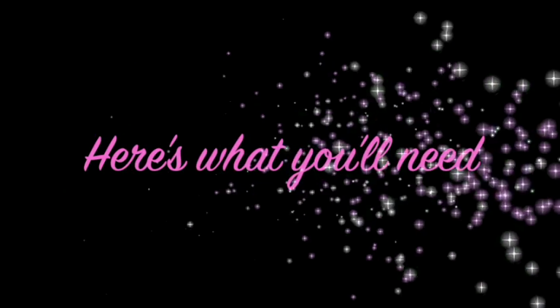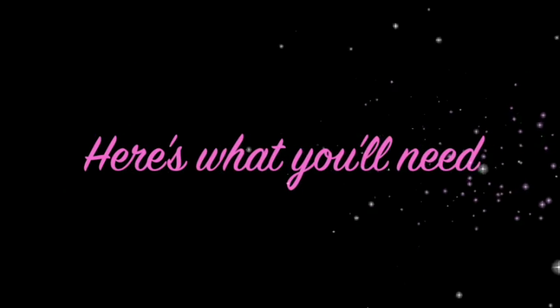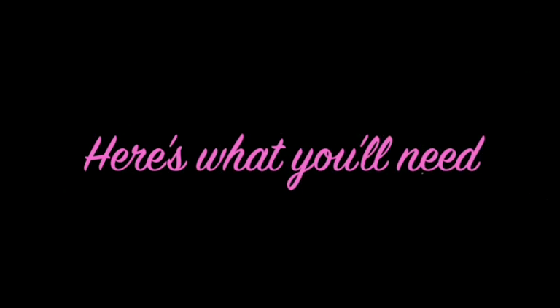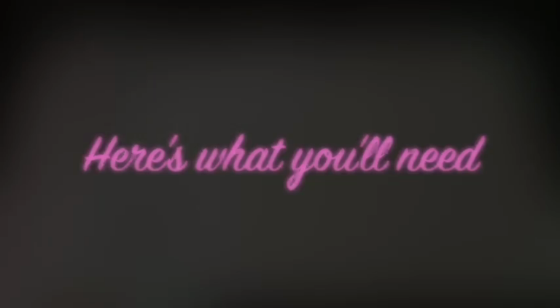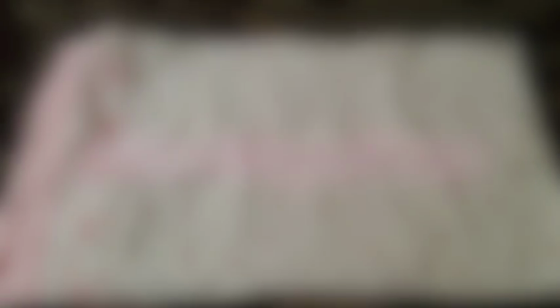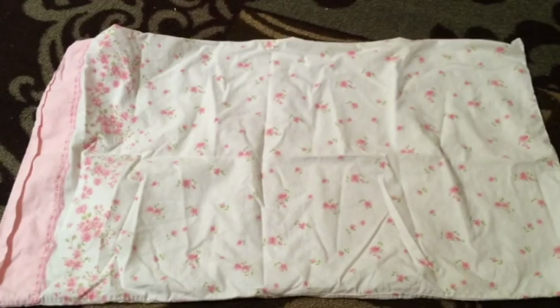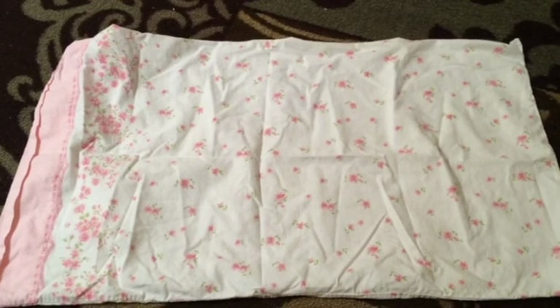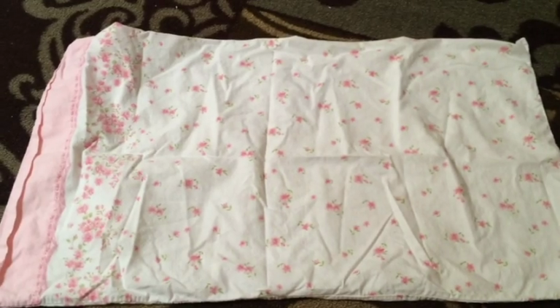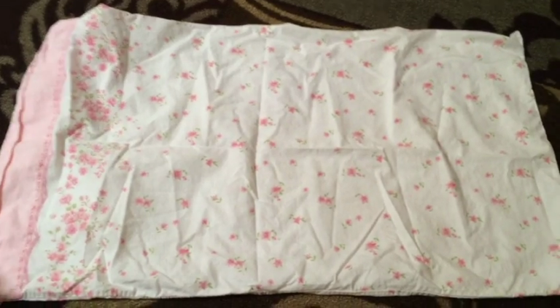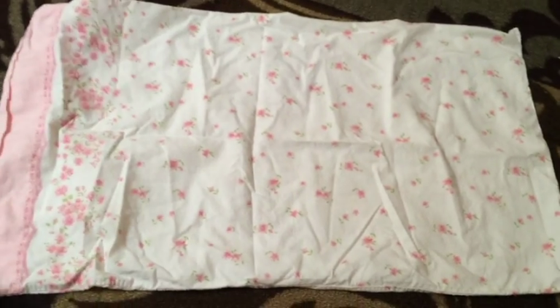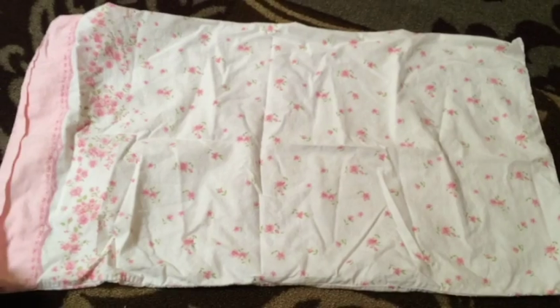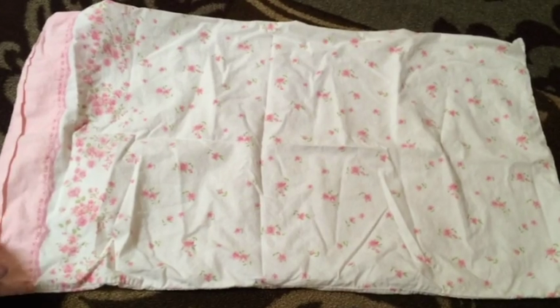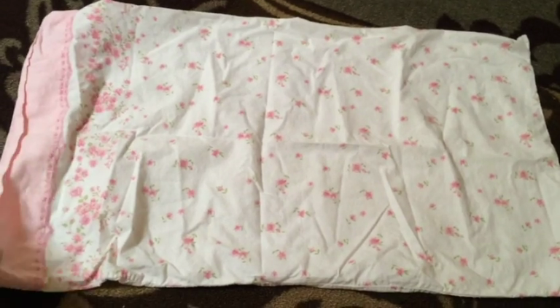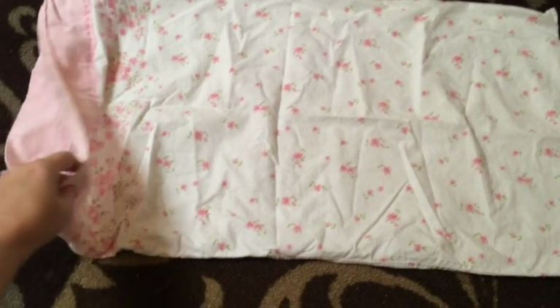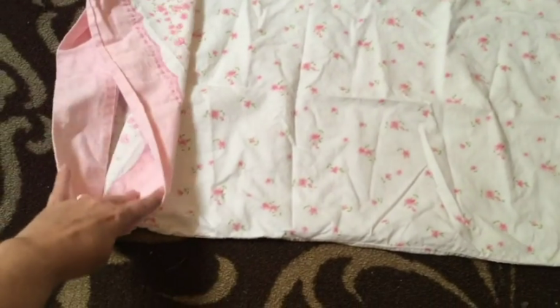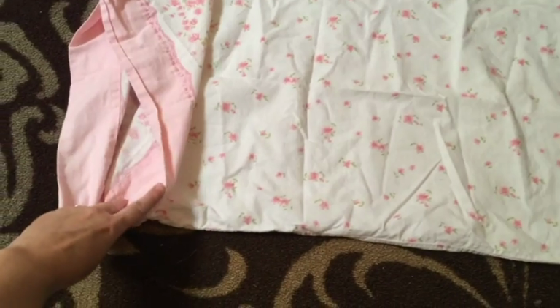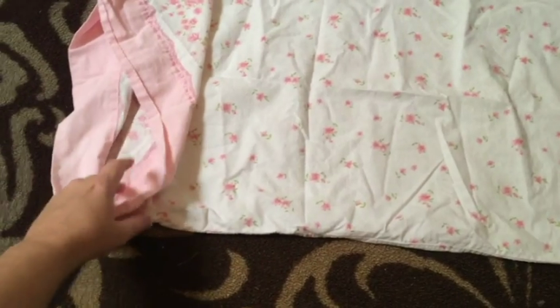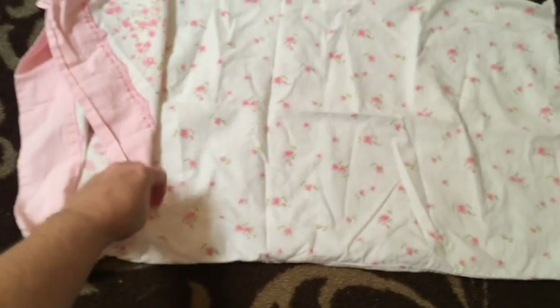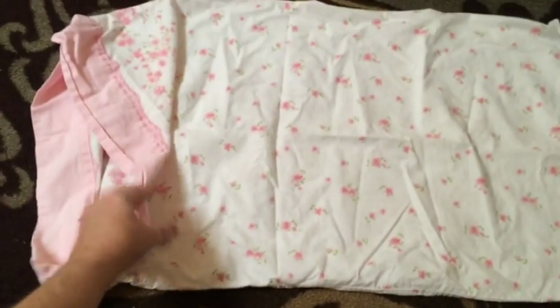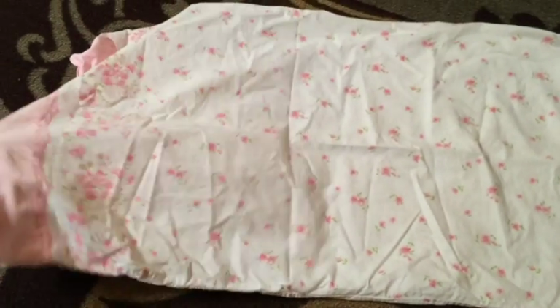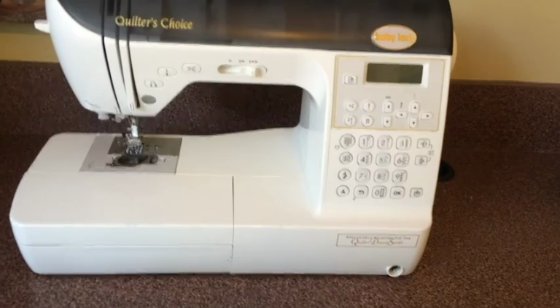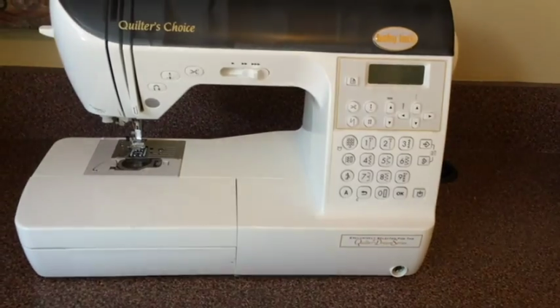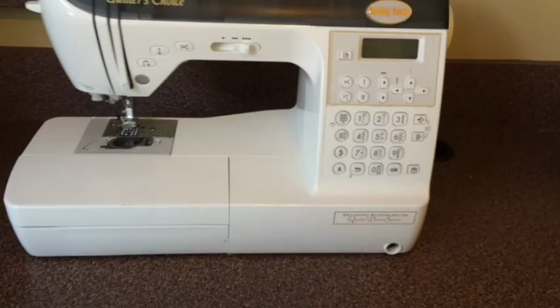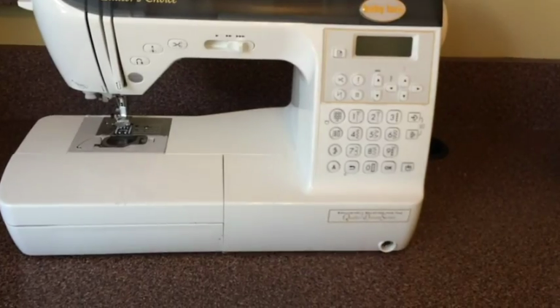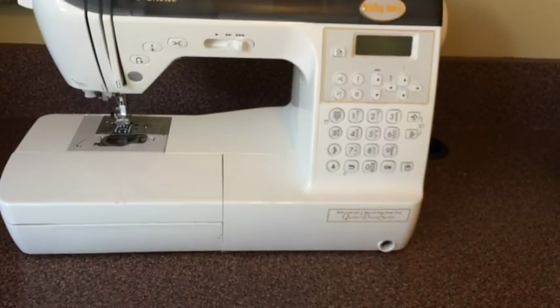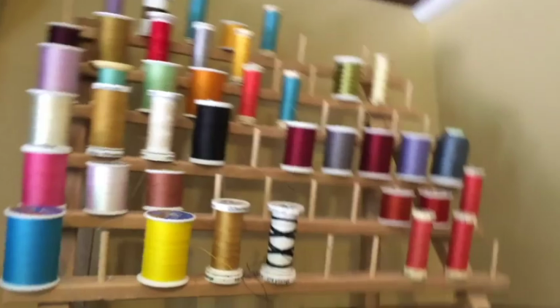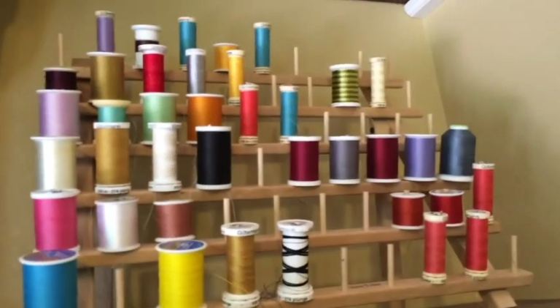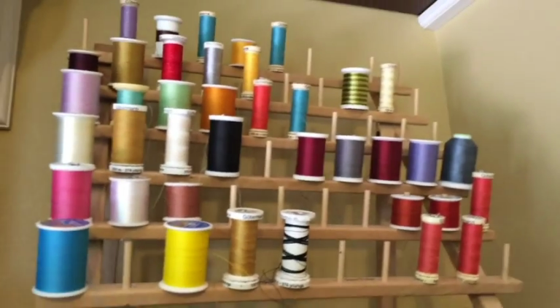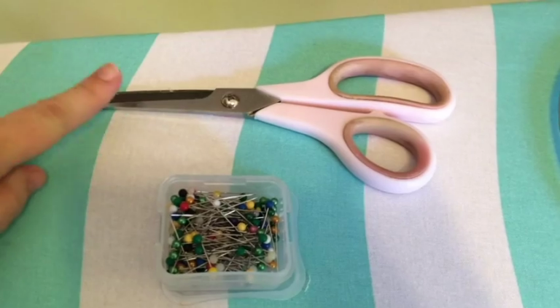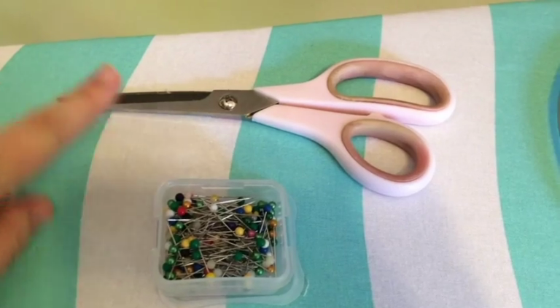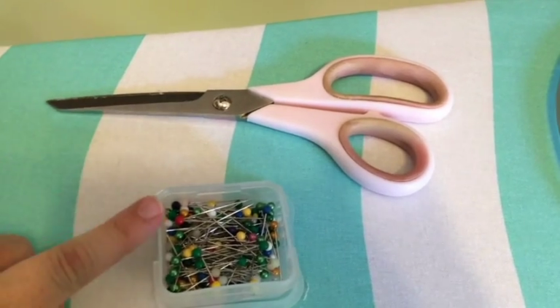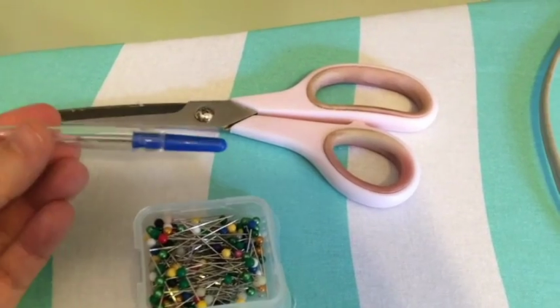So here's what you'll need. You'll obviously need a pillowcase — you can use a used one or a new one. I picked this one up for about a dollar at the thrift store. You will also need a sewing machine and thread to match whatever color your pillowcase is.